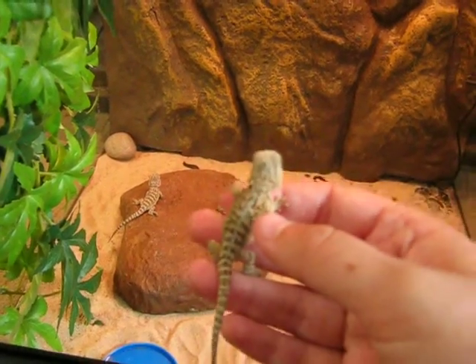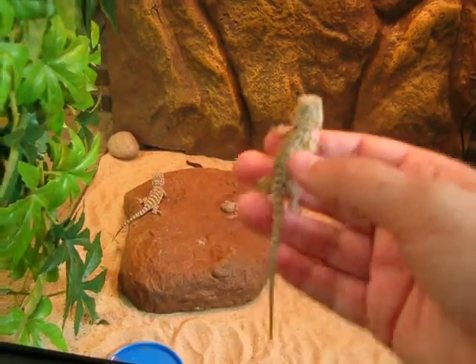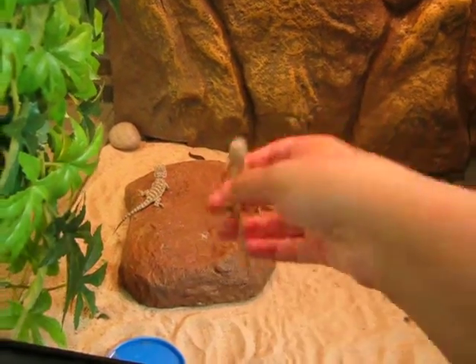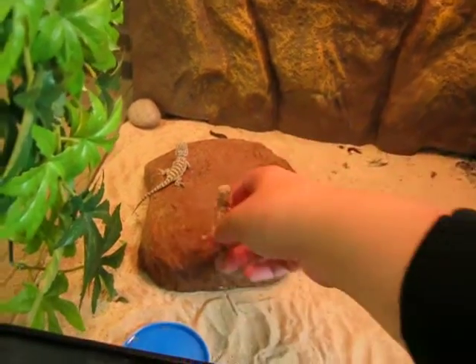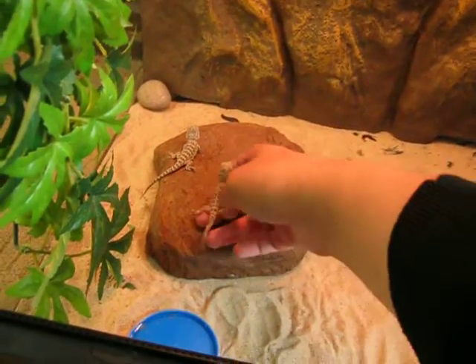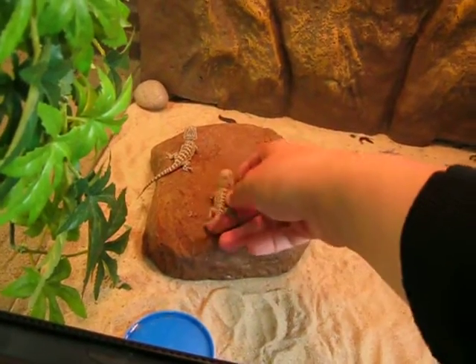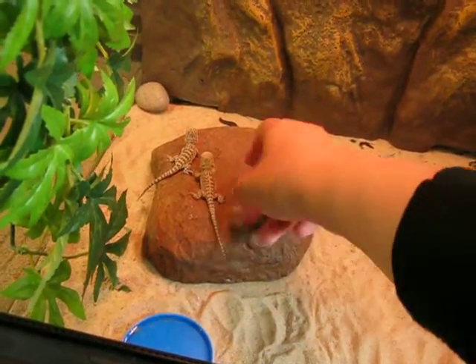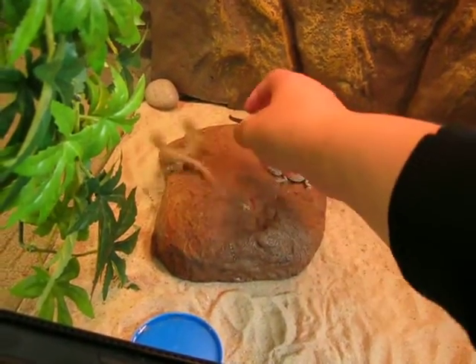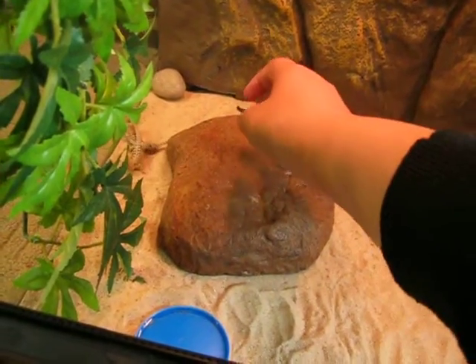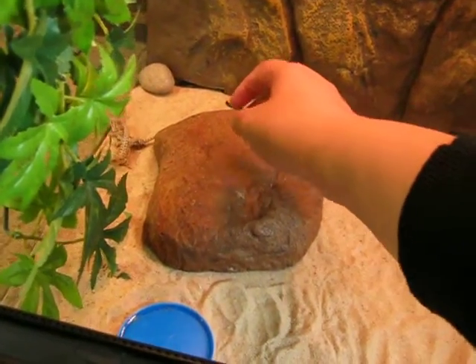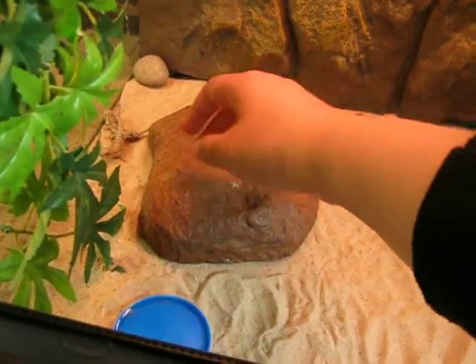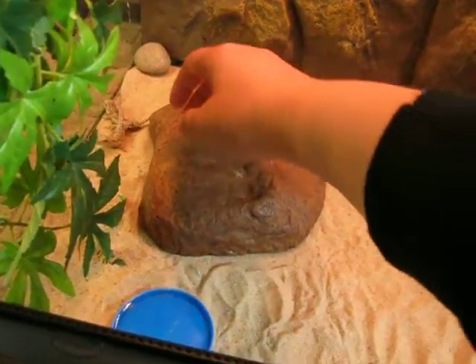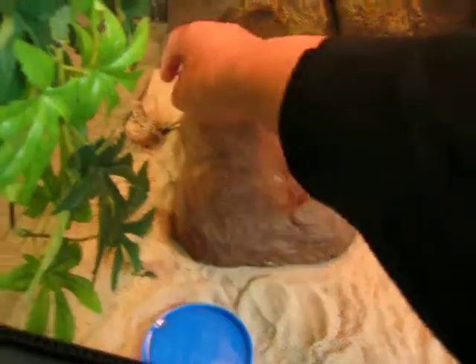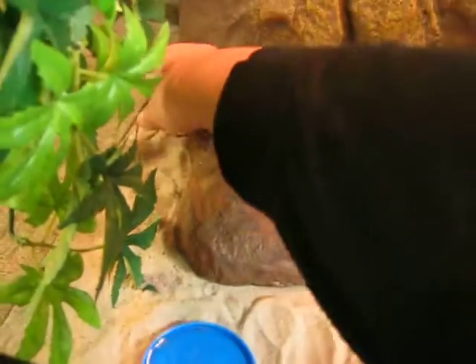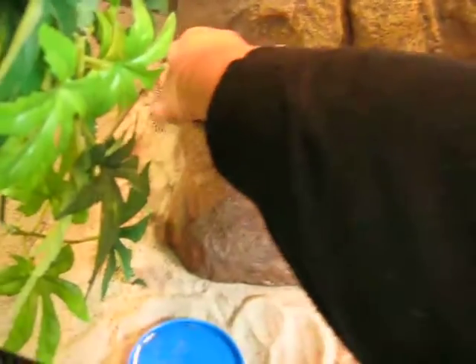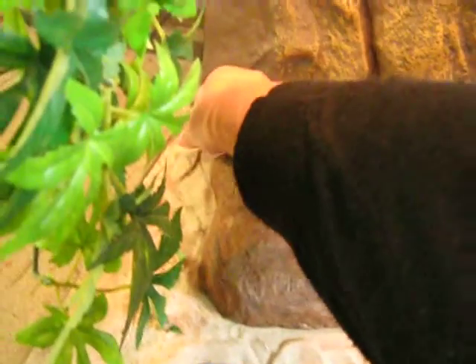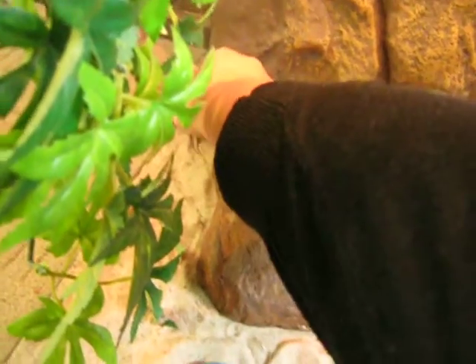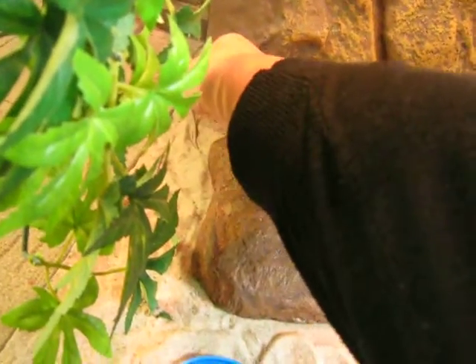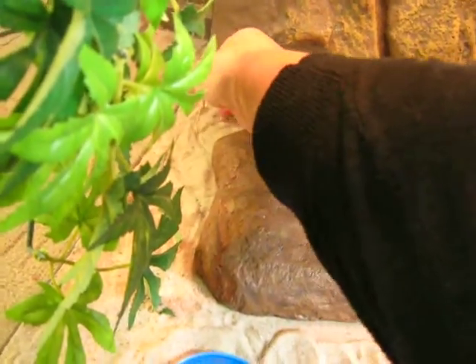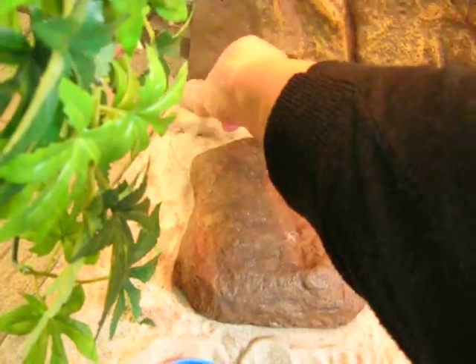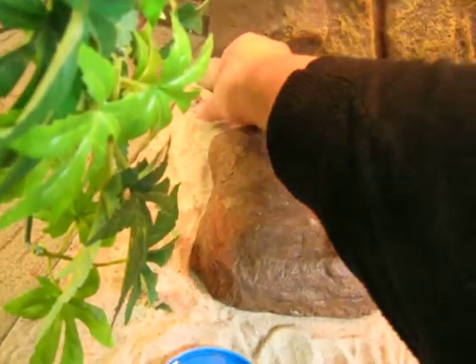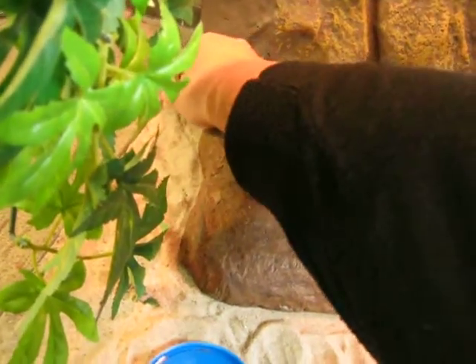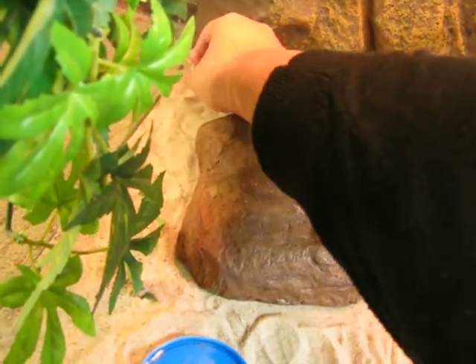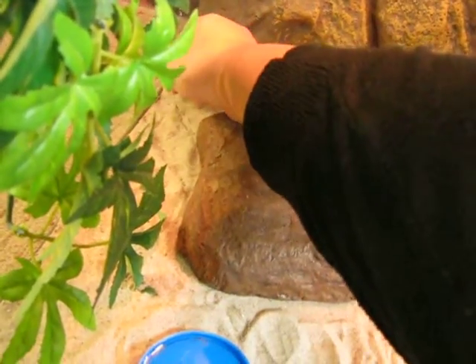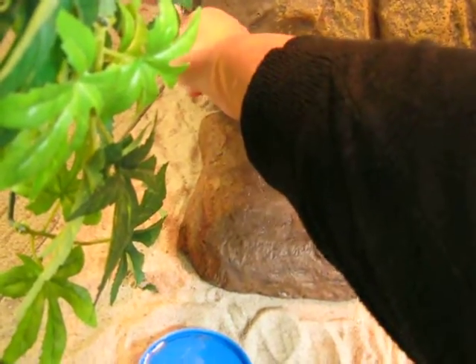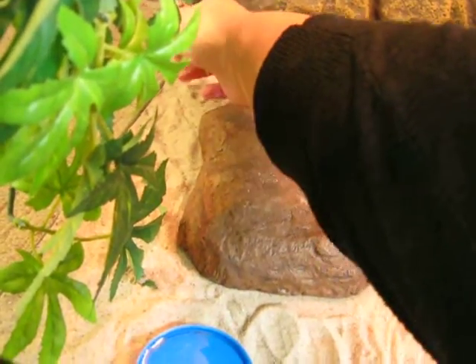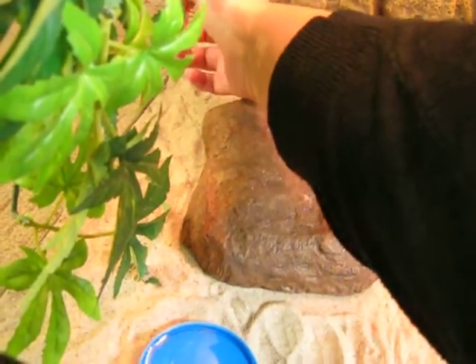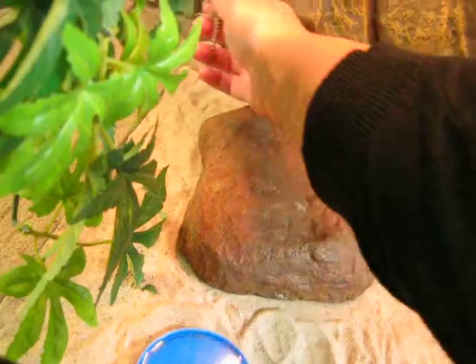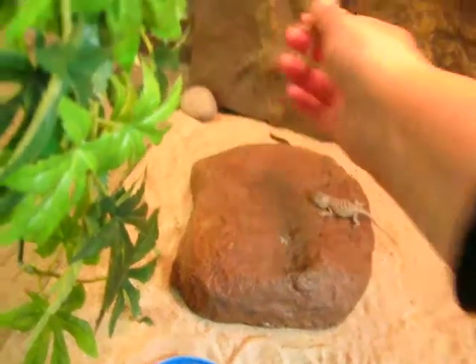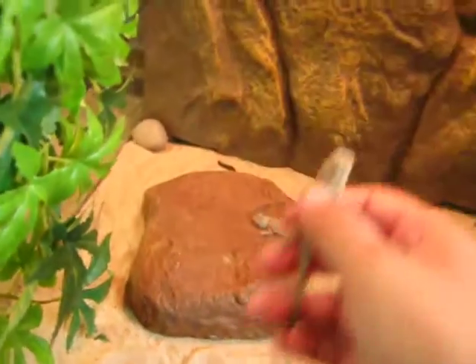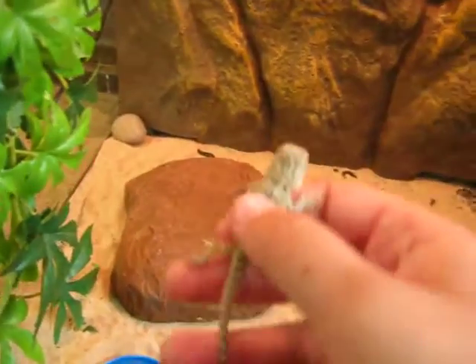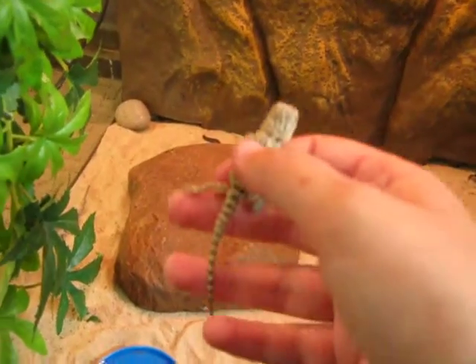Amber's got some orangey bits on her. And this one is Warrior.